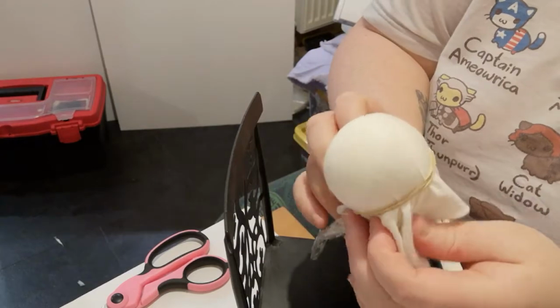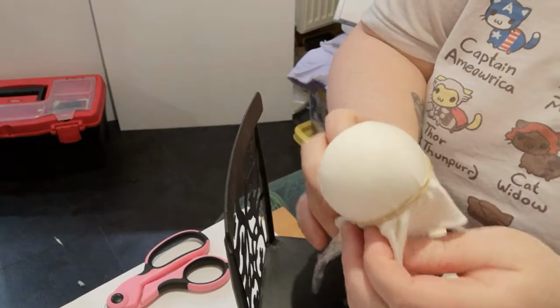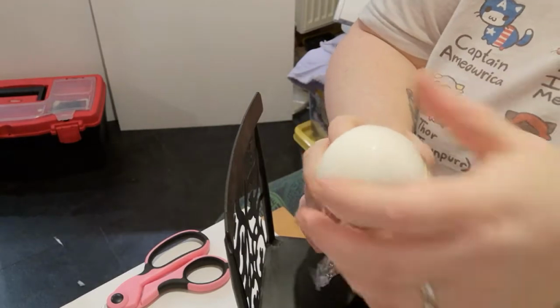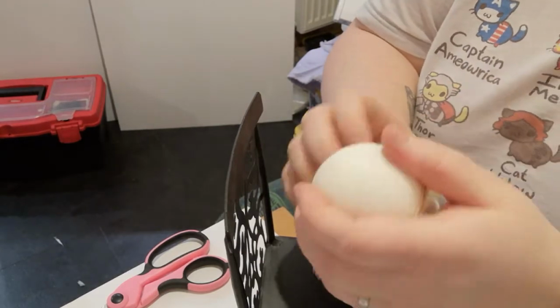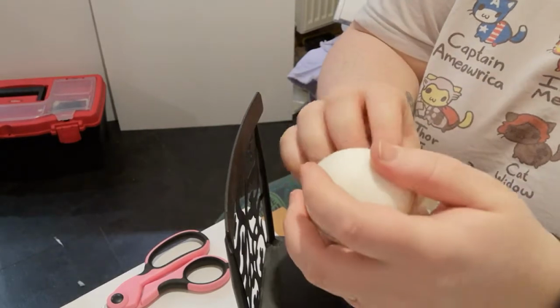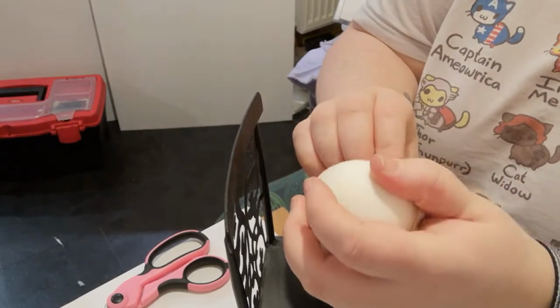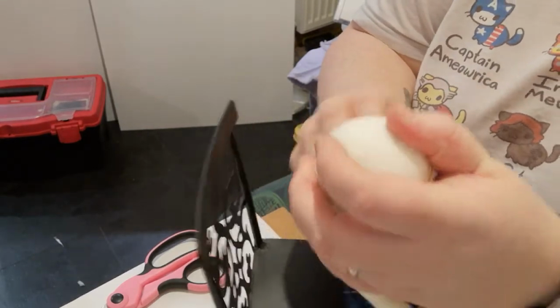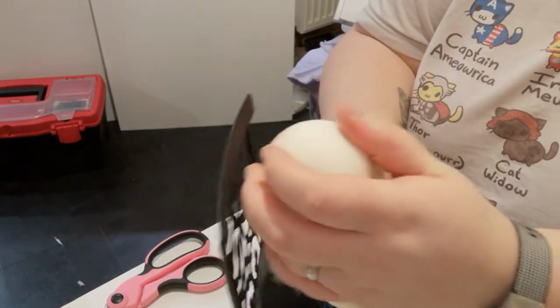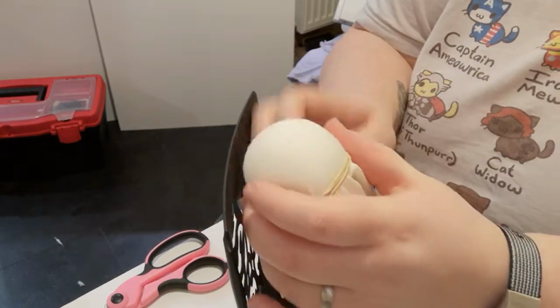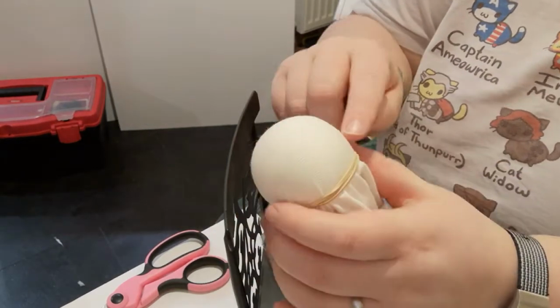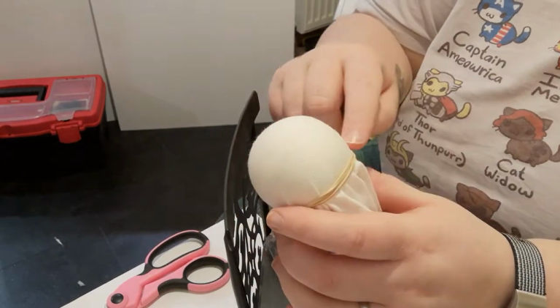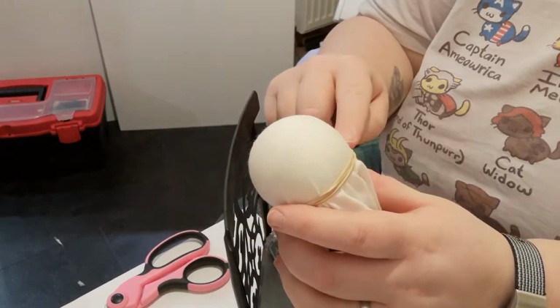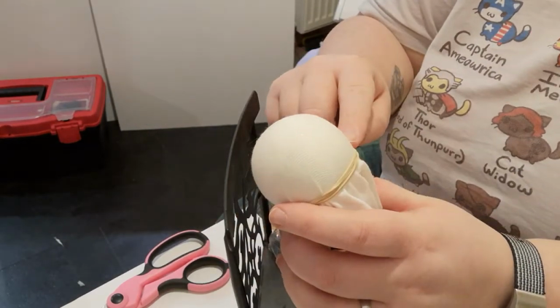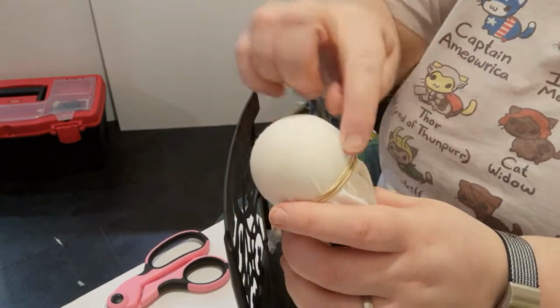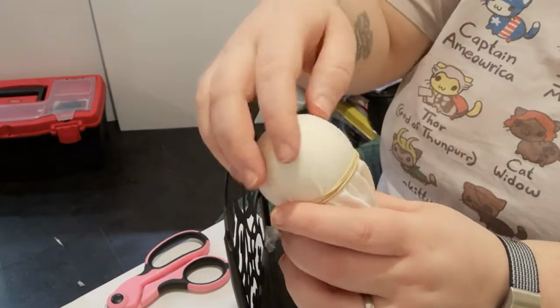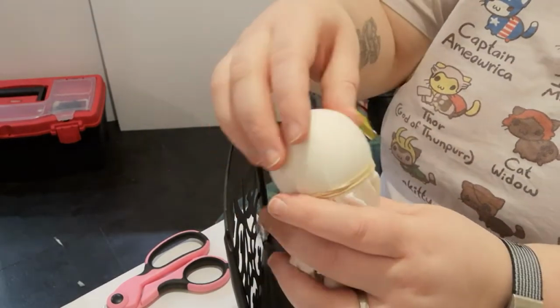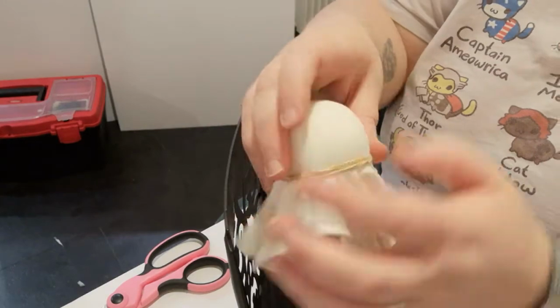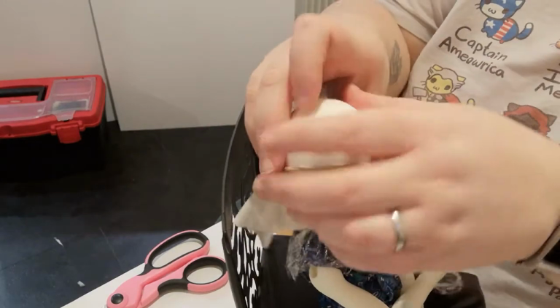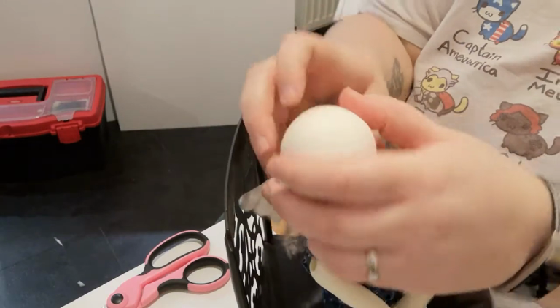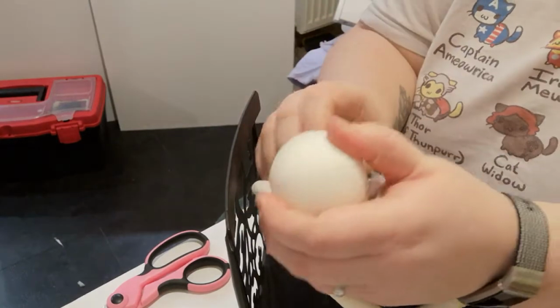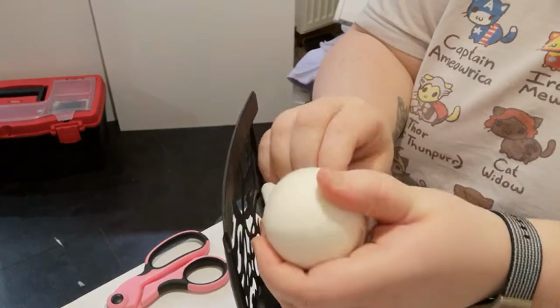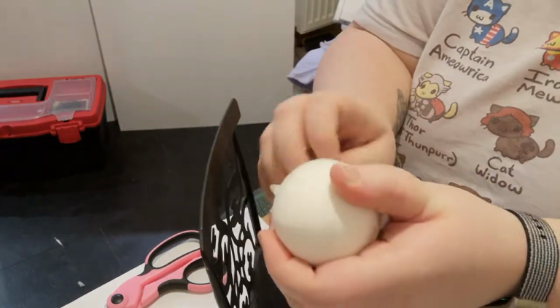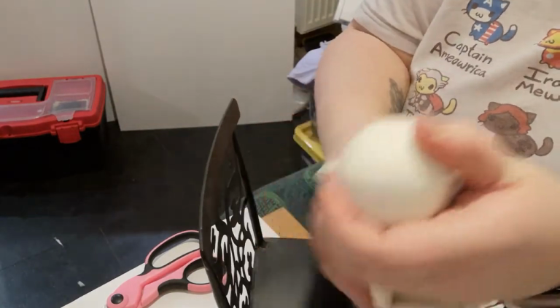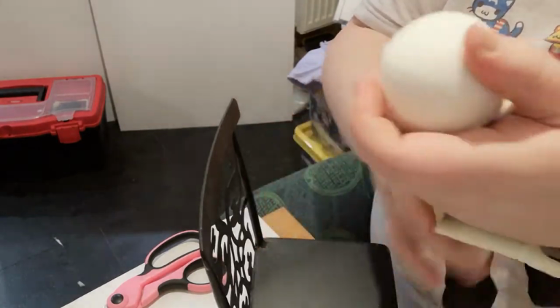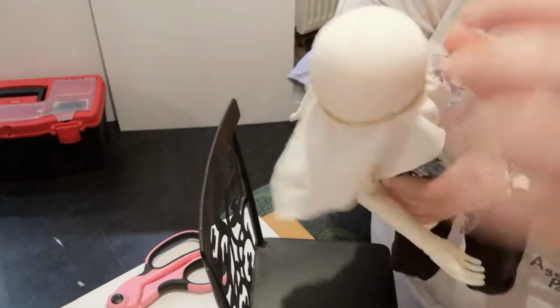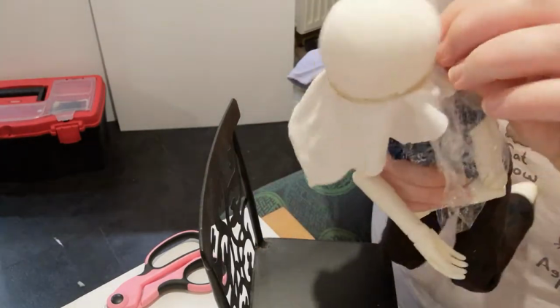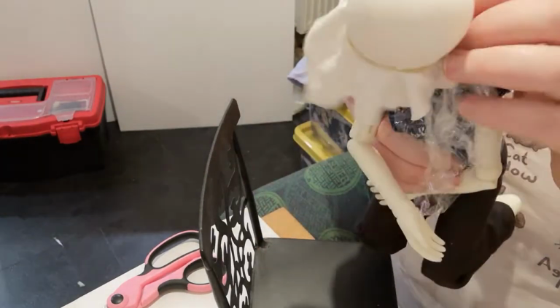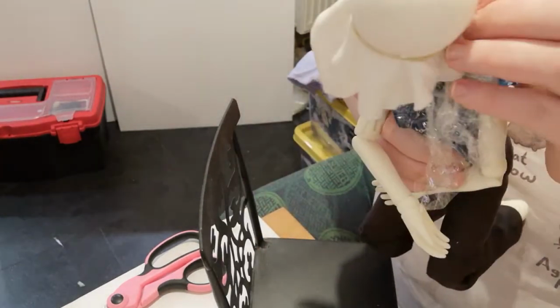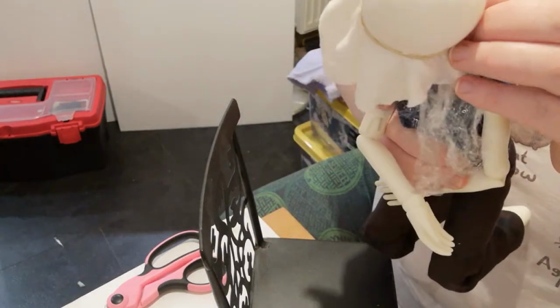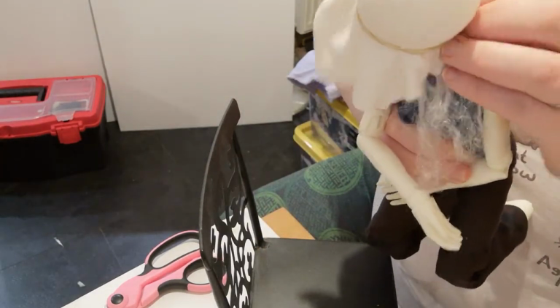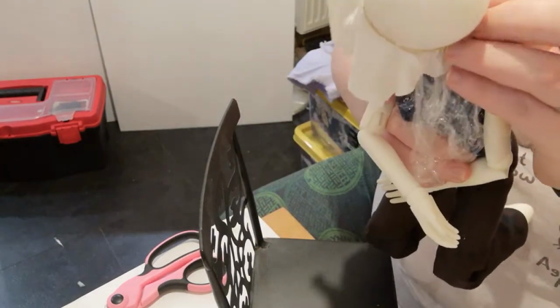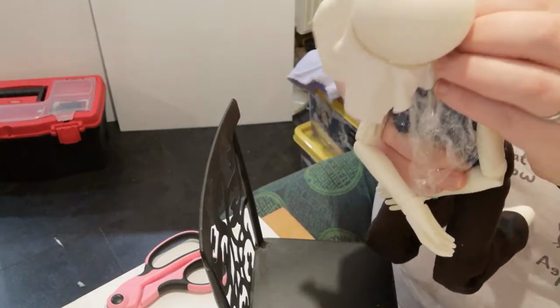The exact position of the elastic doesn't matter as this will be cut off. You just want to make sure it's covering everywhere where you're going to want the wig to sit, coming down fairly low in the back and making sure it's covering everything.